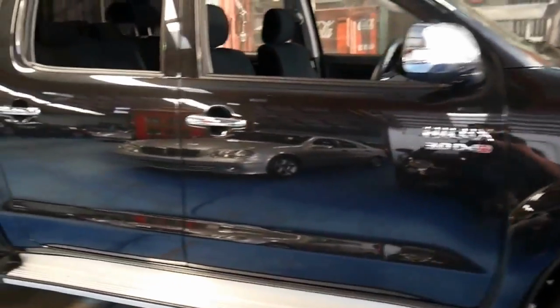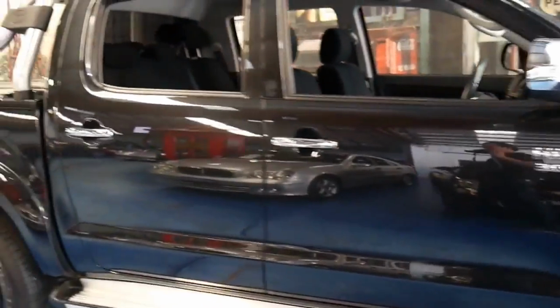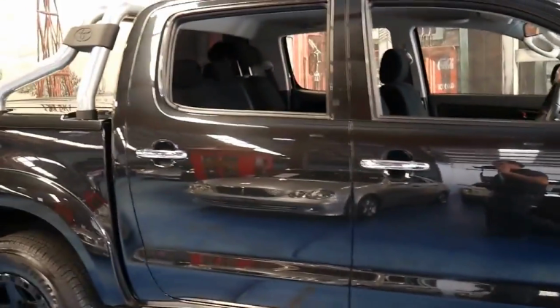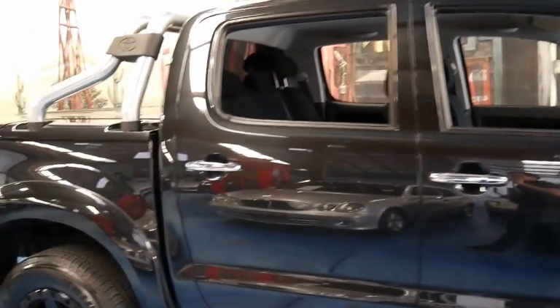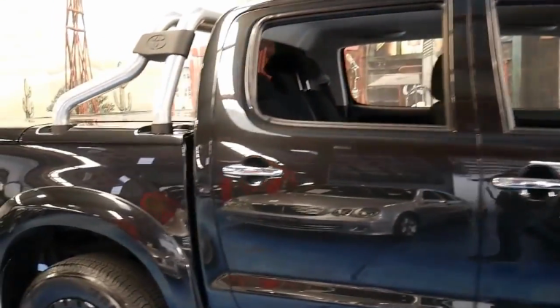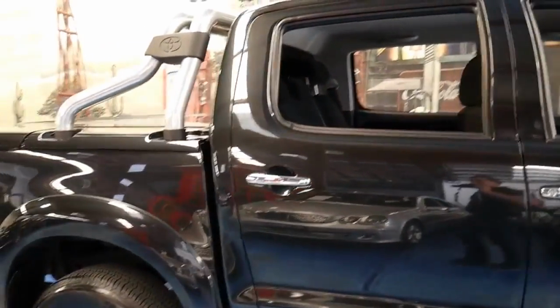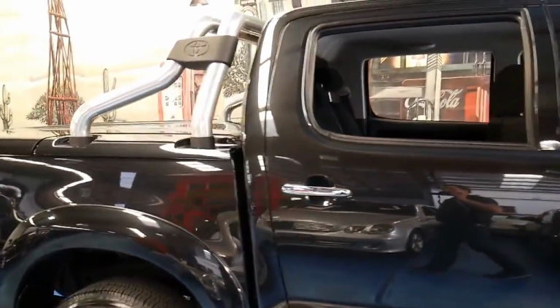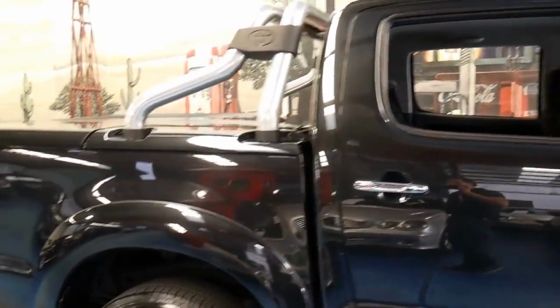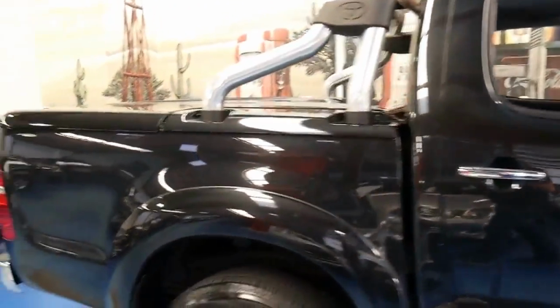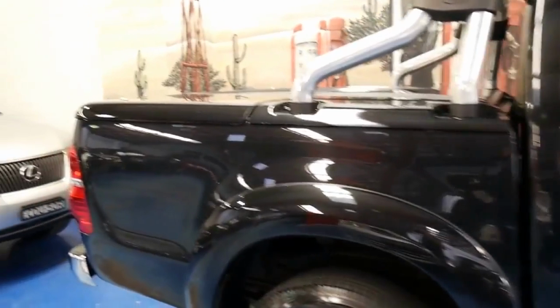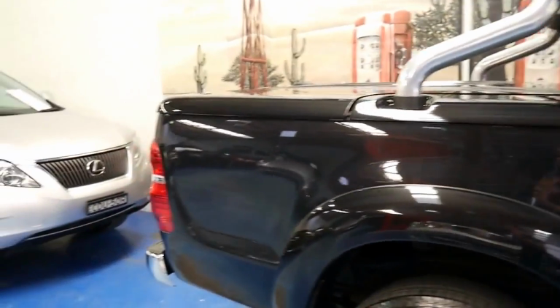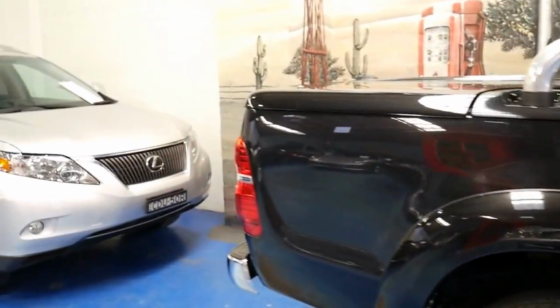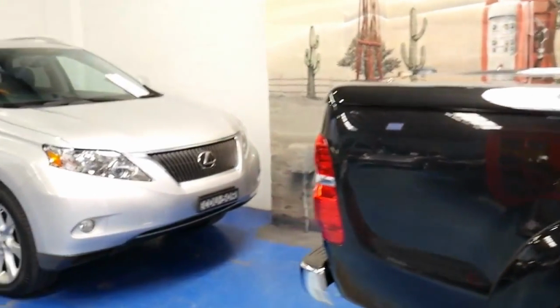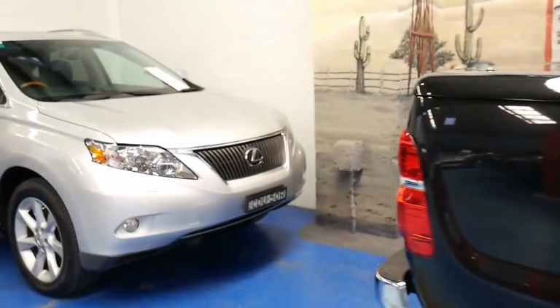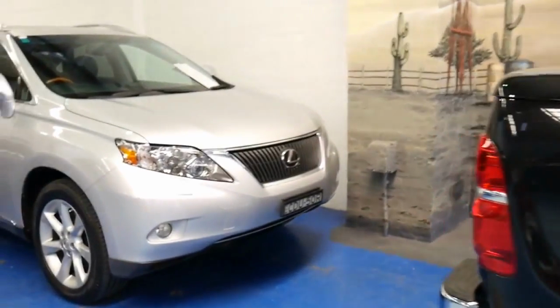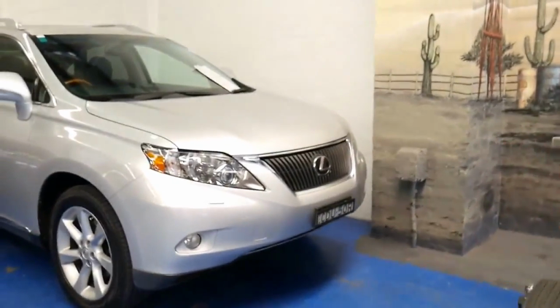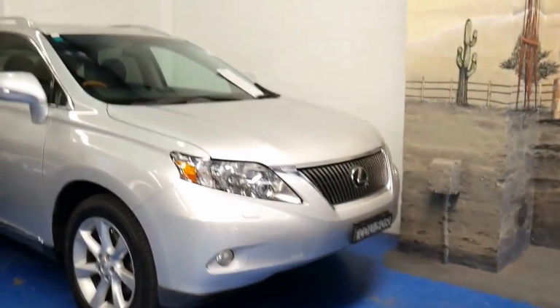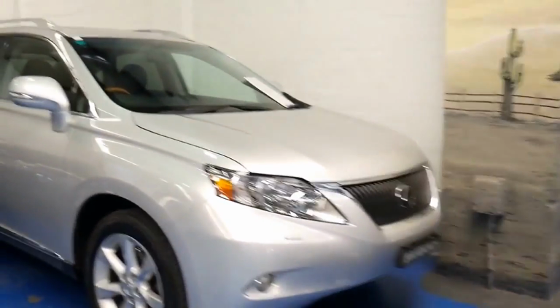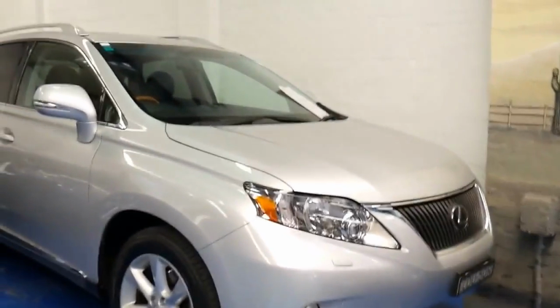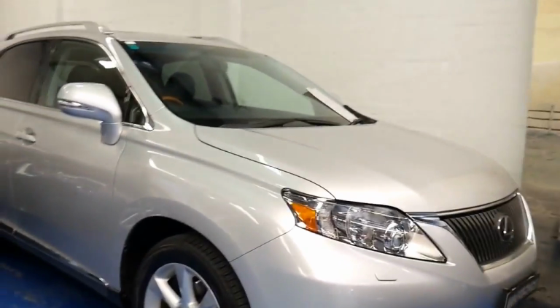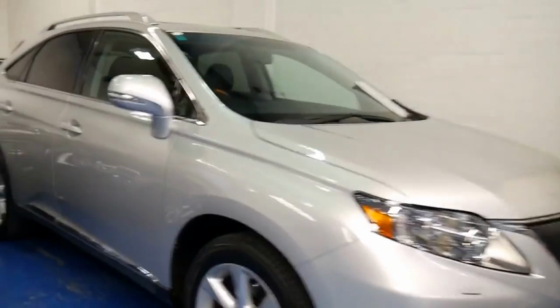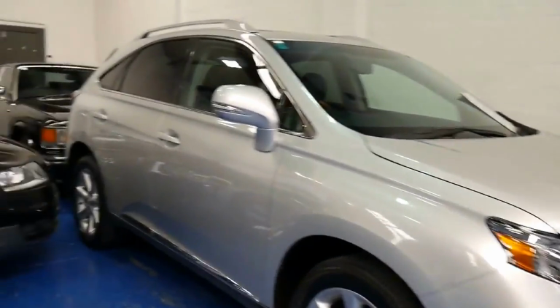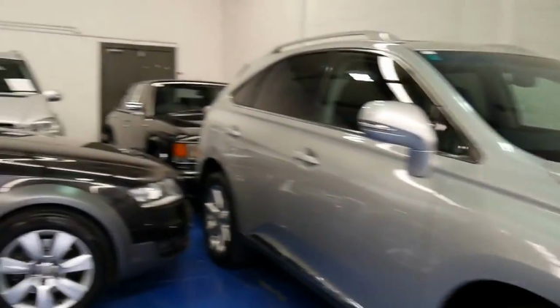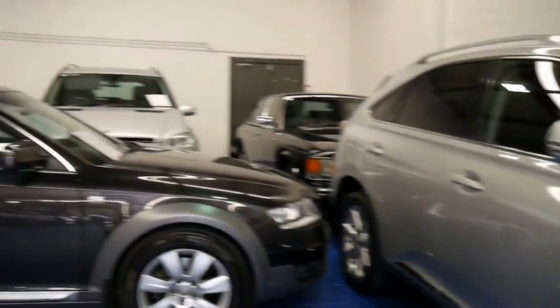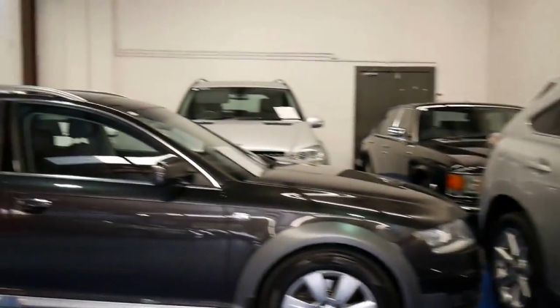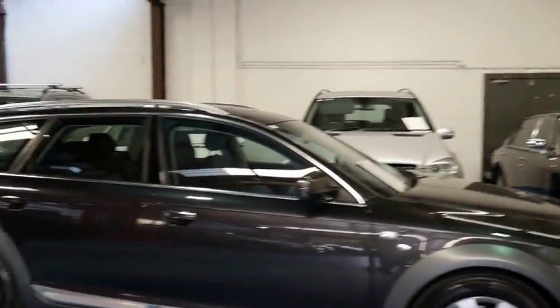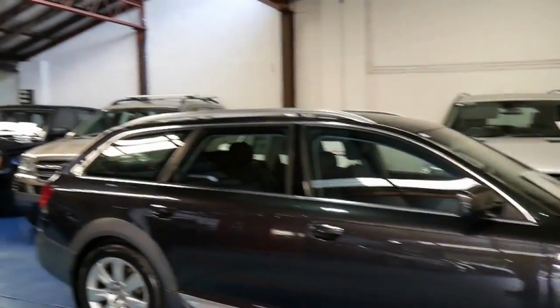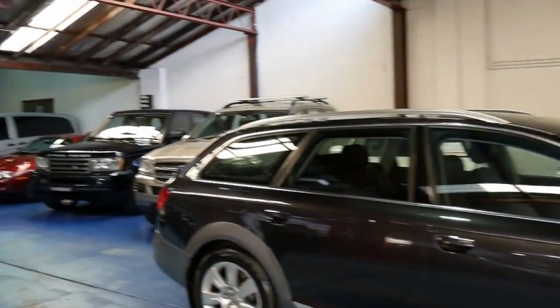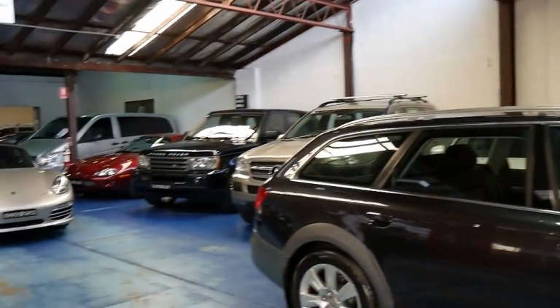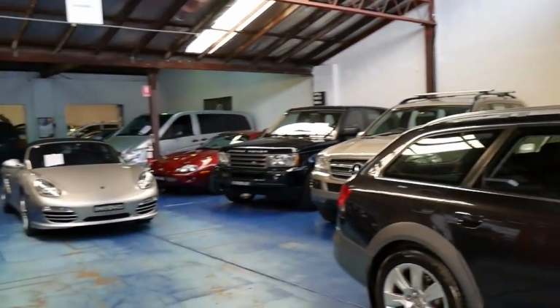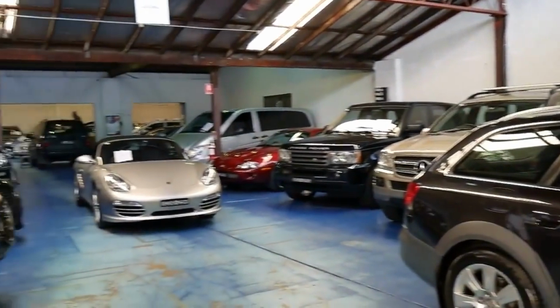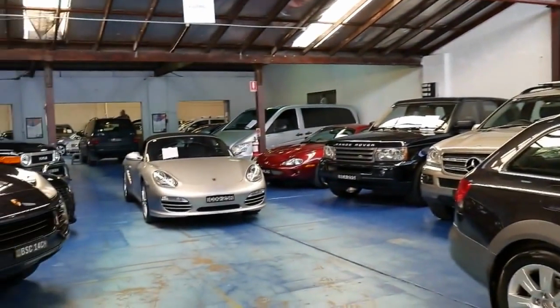Thank you so much for taking the time to watch our video. We're located in Marrickville. We specialise in European cars but we have taken this car on — it is such a good one and it's unique with its low kilometres. Thanks again for watching.